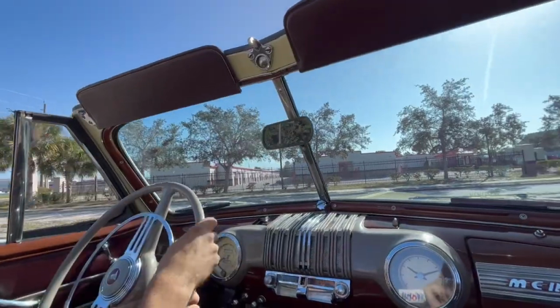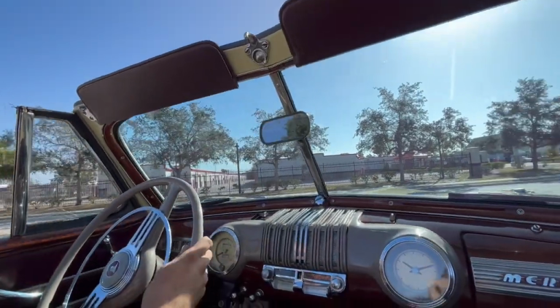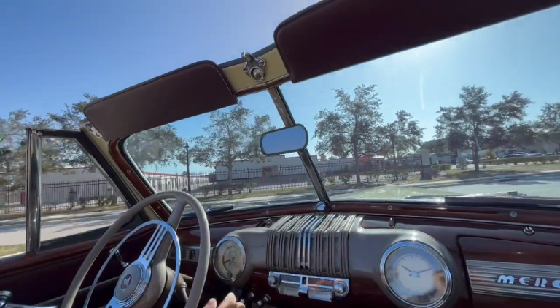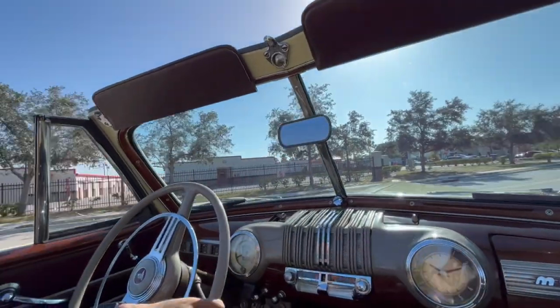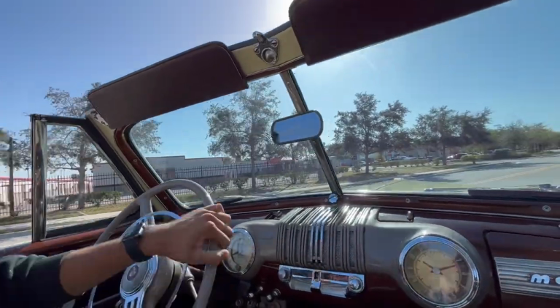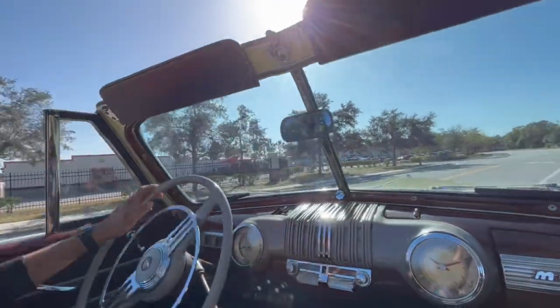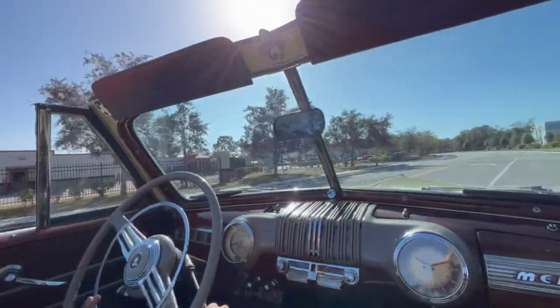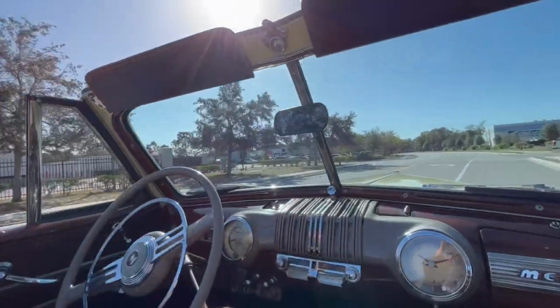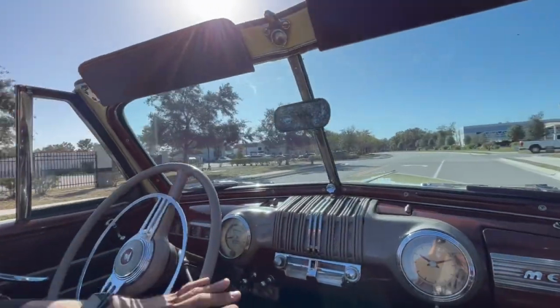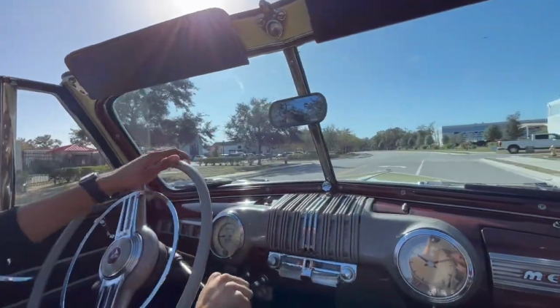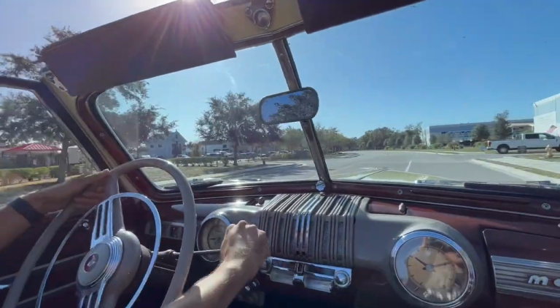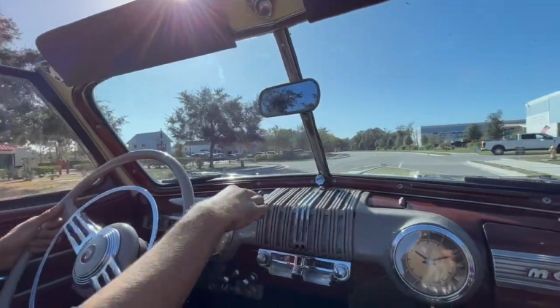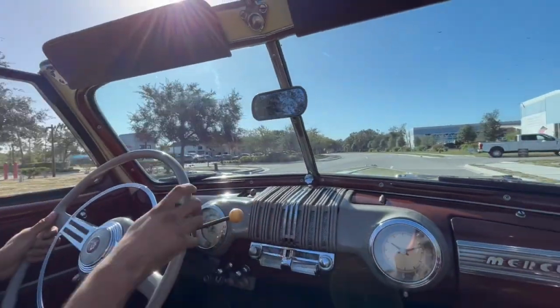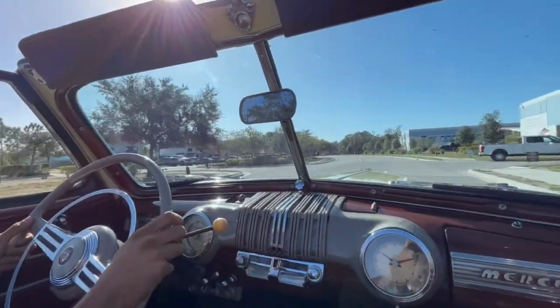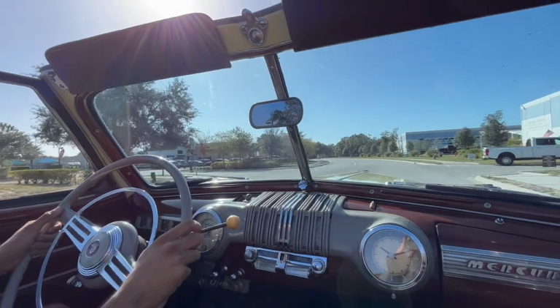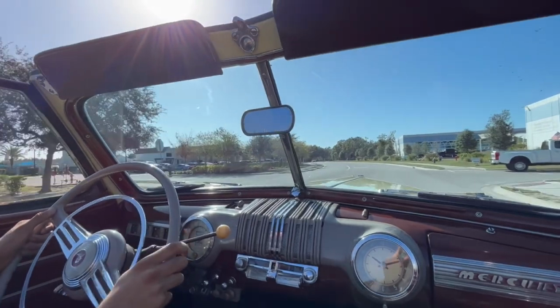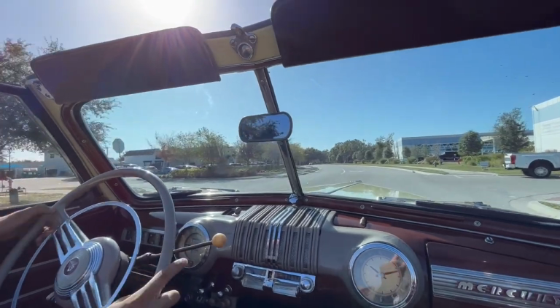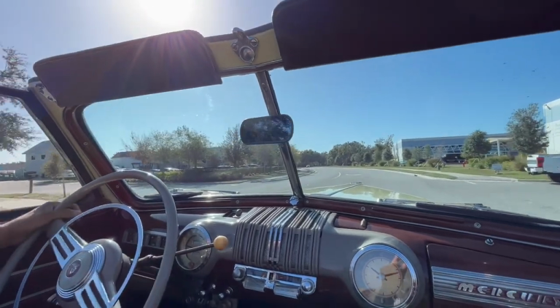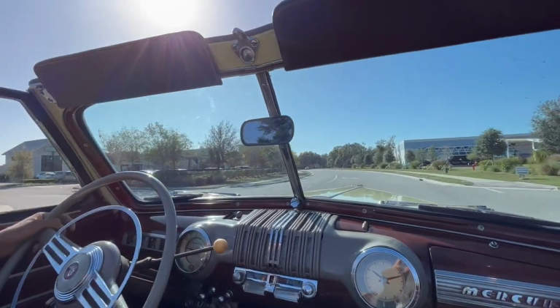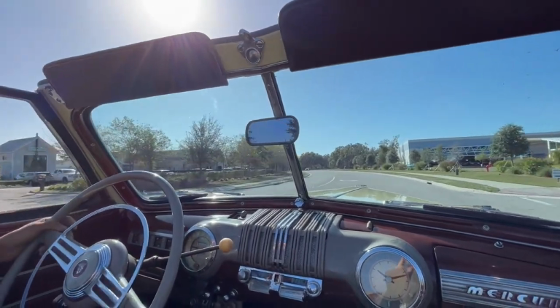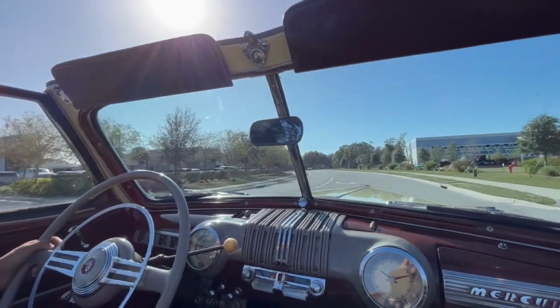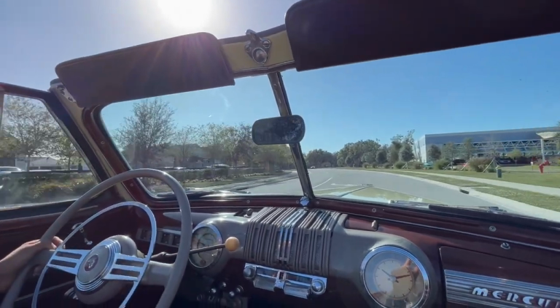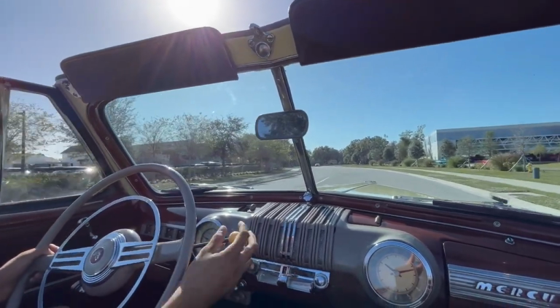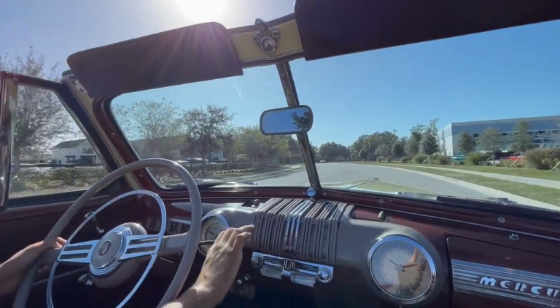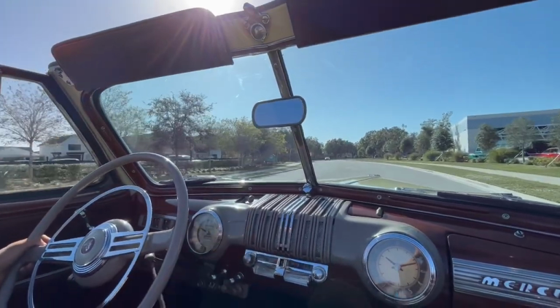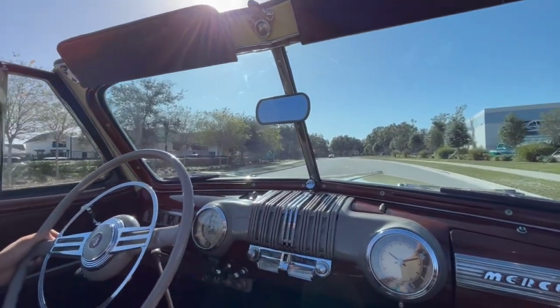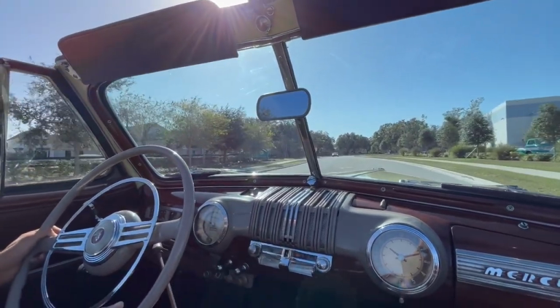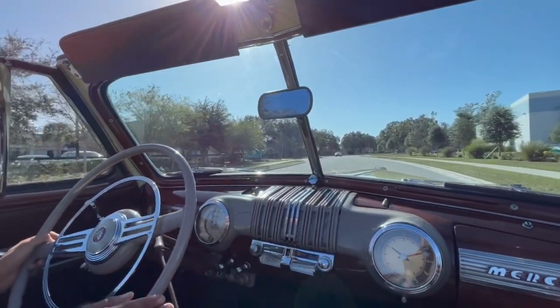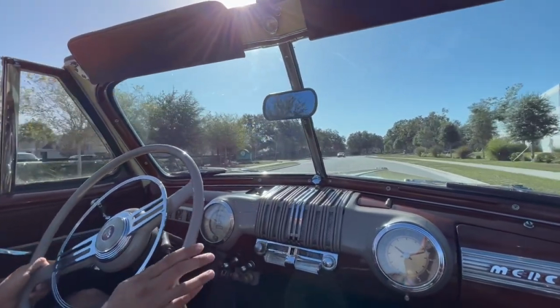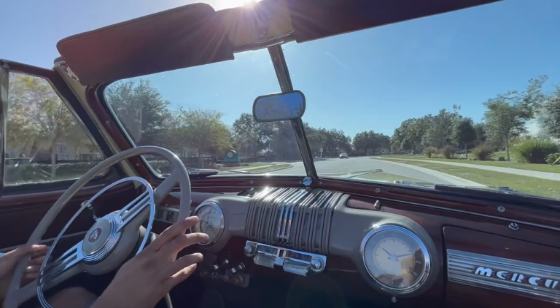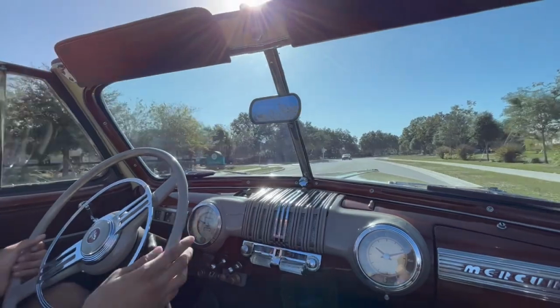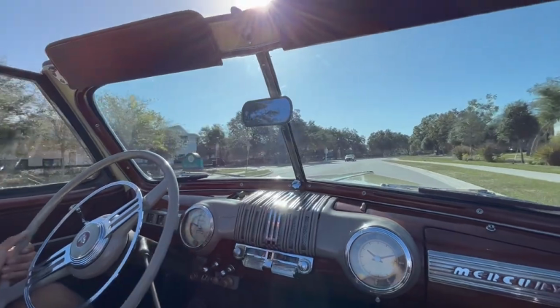Alright everybody, we're now going to go for a ride in our 1947 Mercury Convertible. Not only is this car really good for its condition, but it is famous.